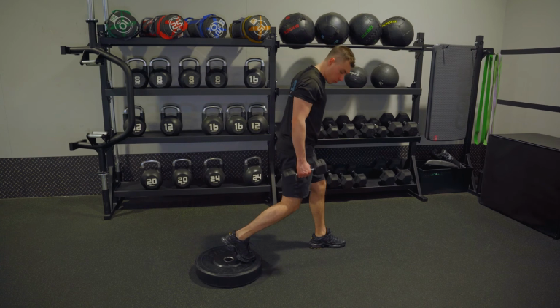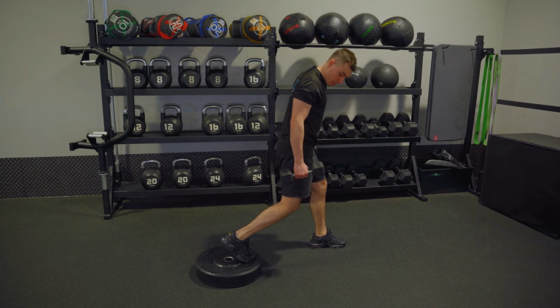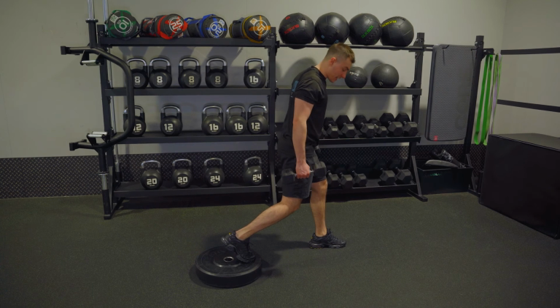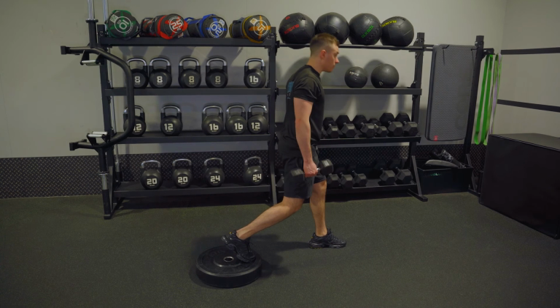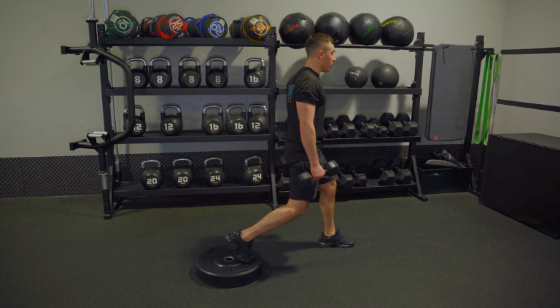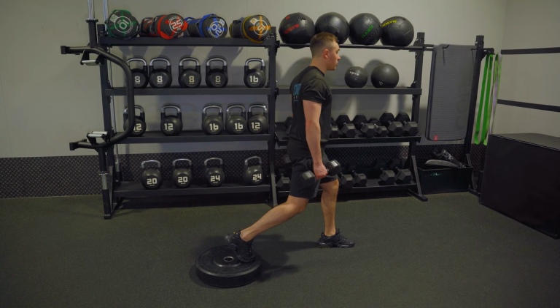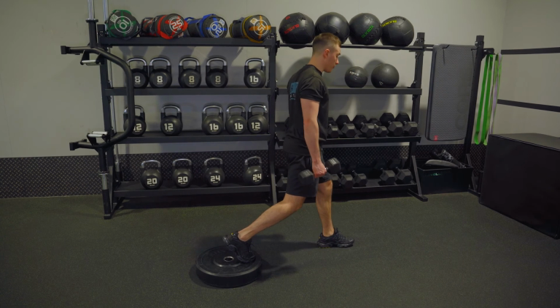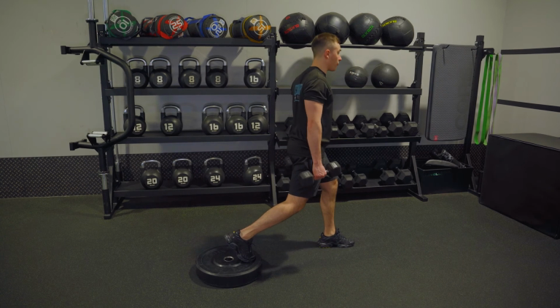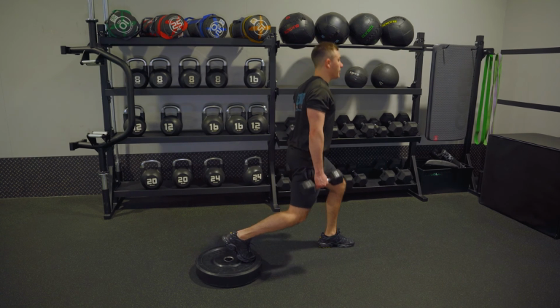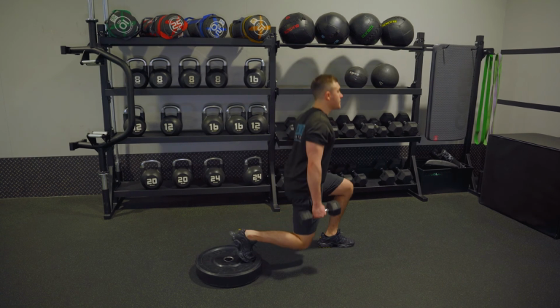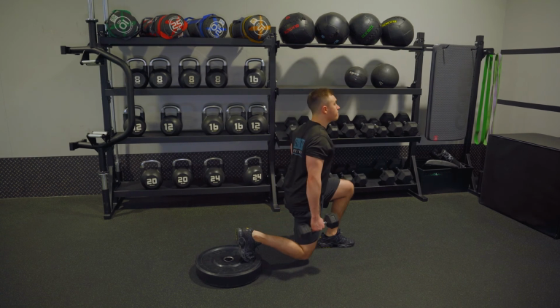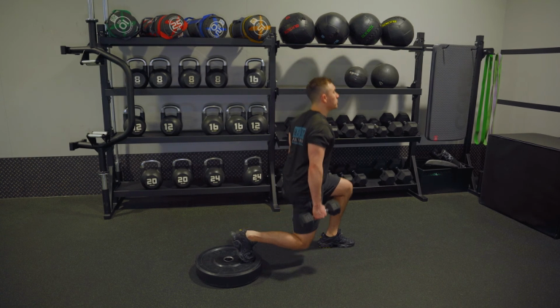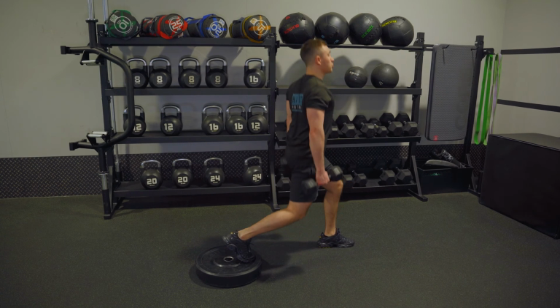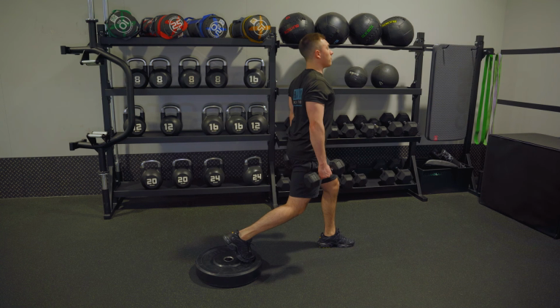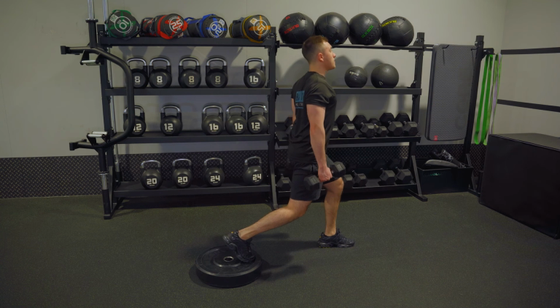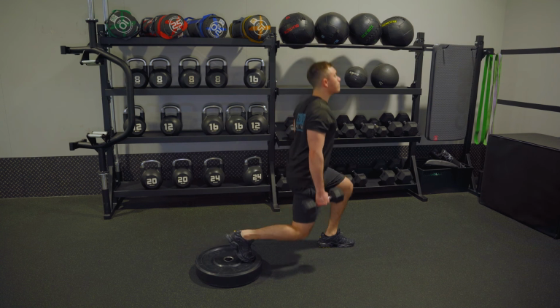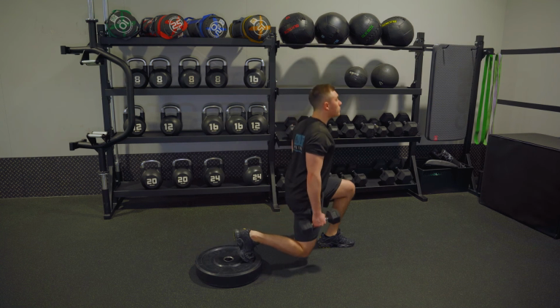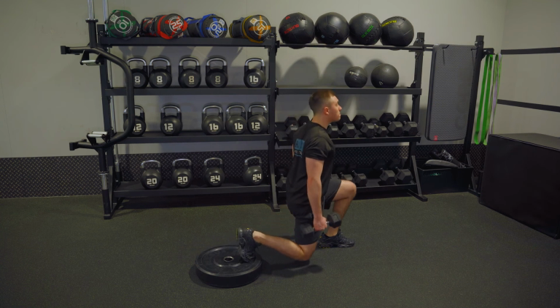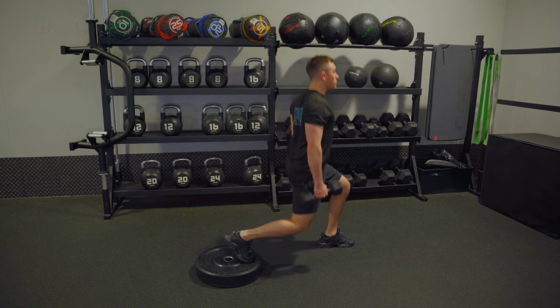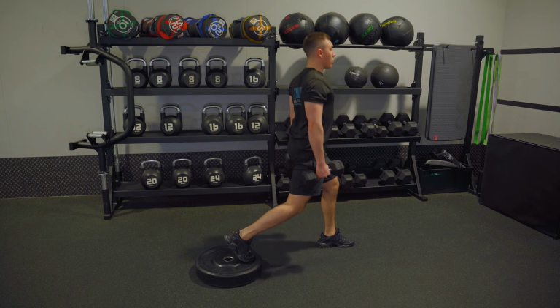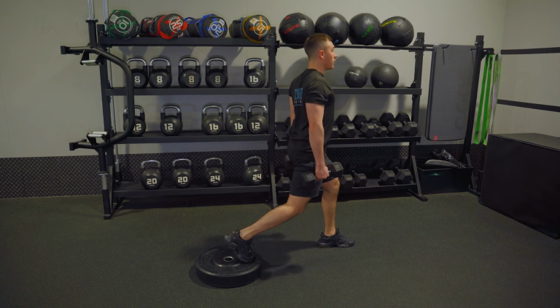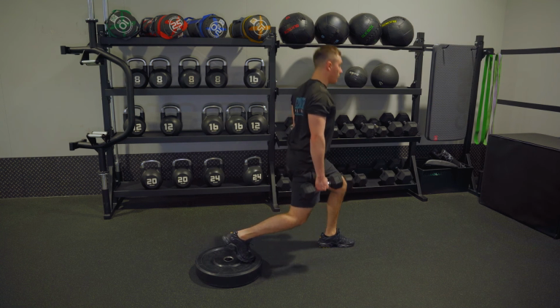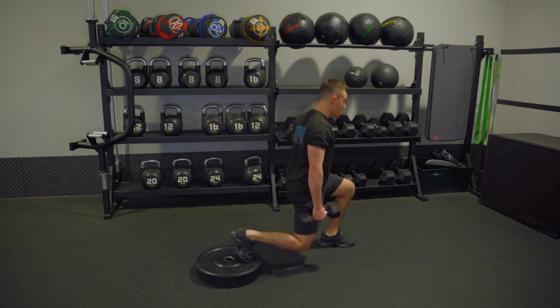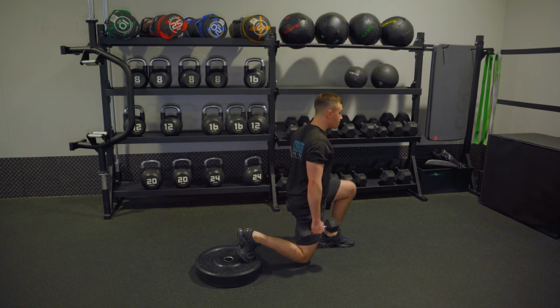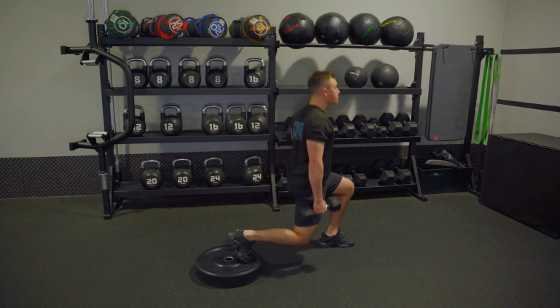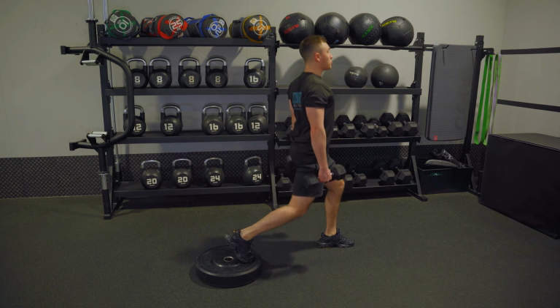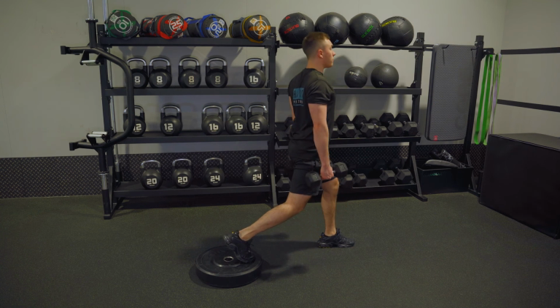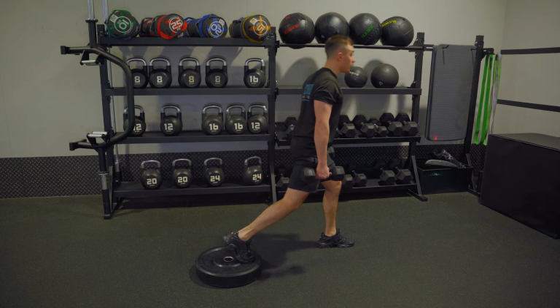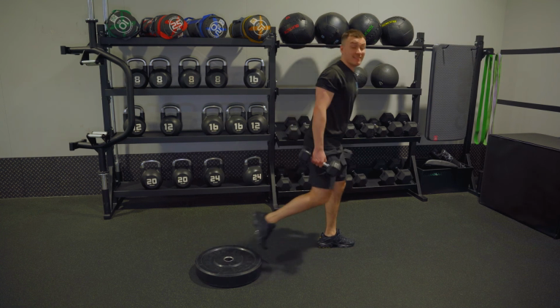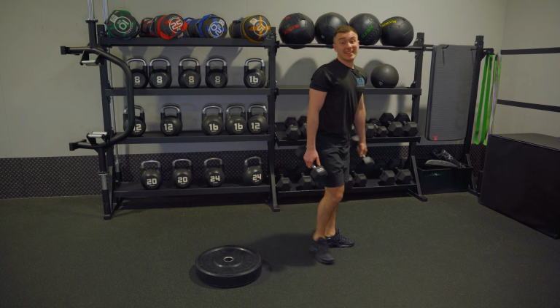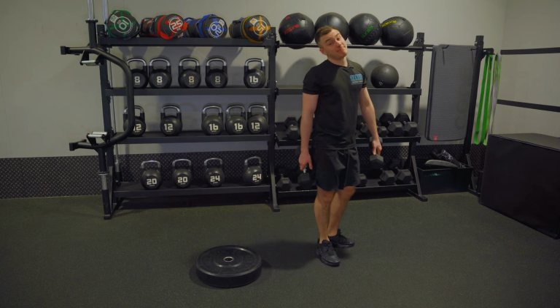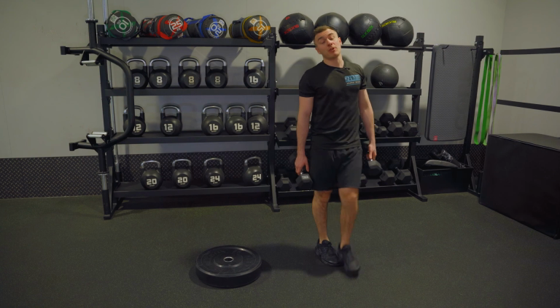Chest up, shoulders back, tighten your core — back knee comes down, drive from the front. Drive, drive, drive. That's it, have a go!